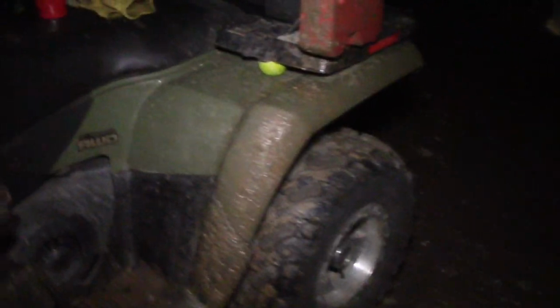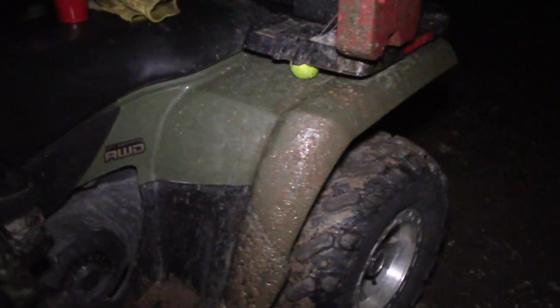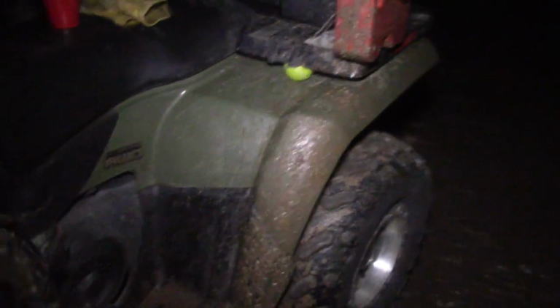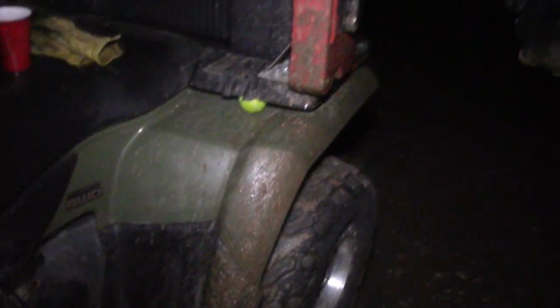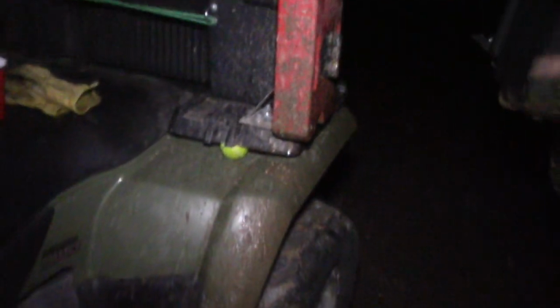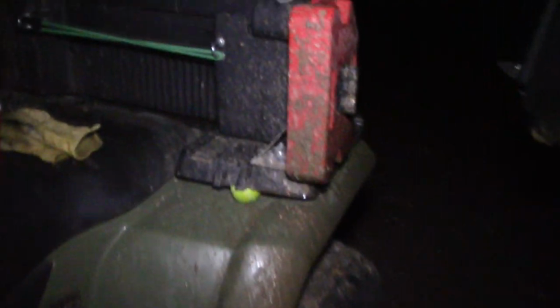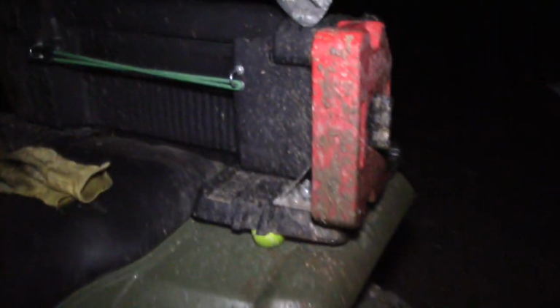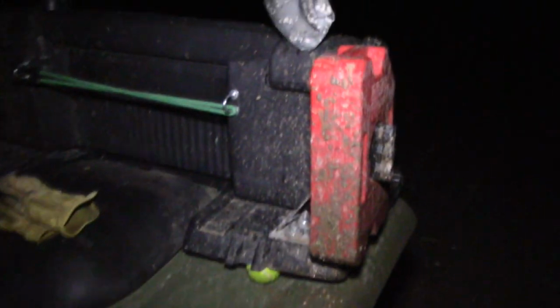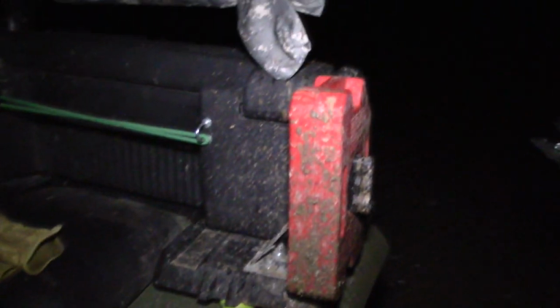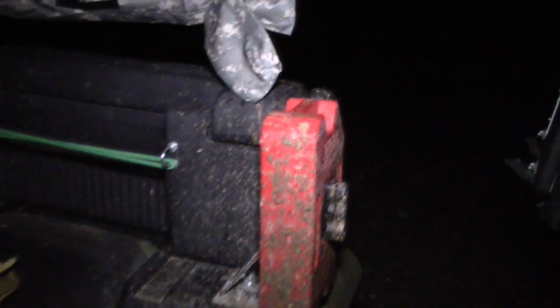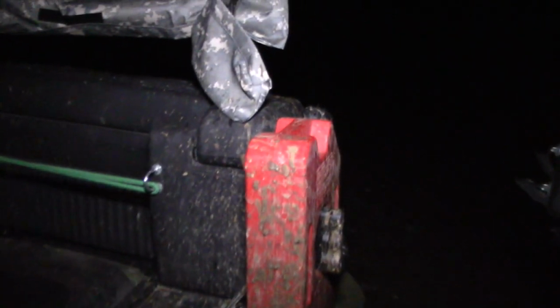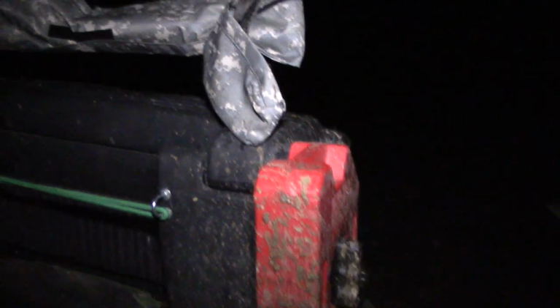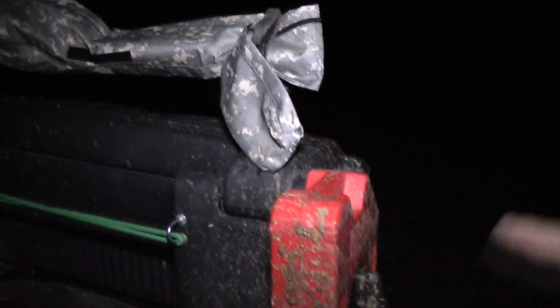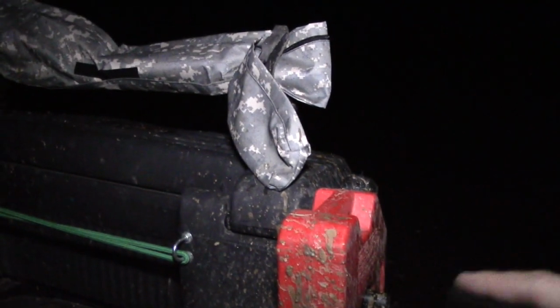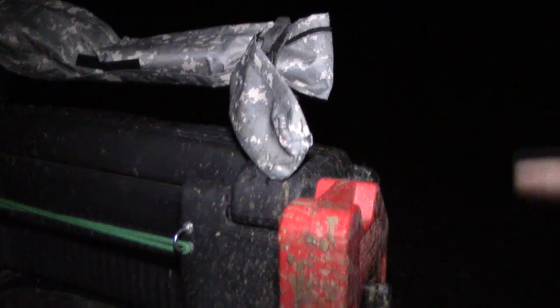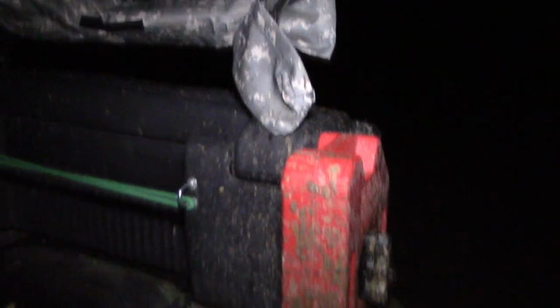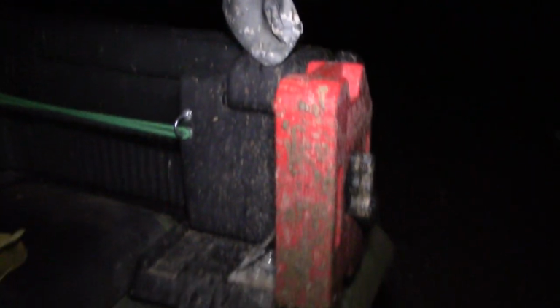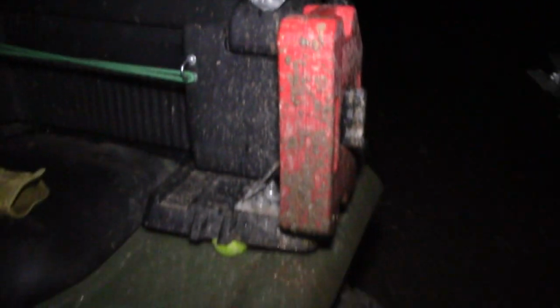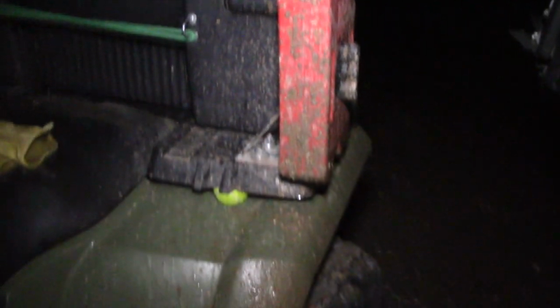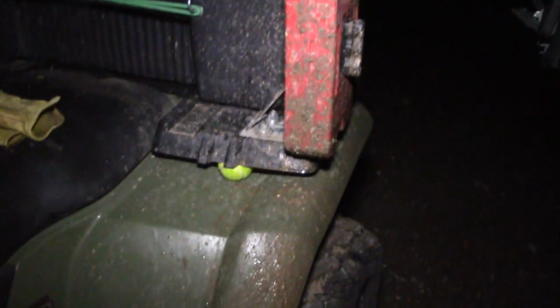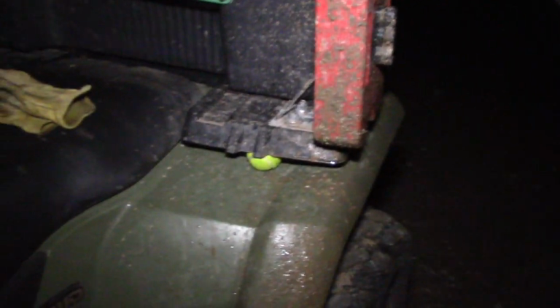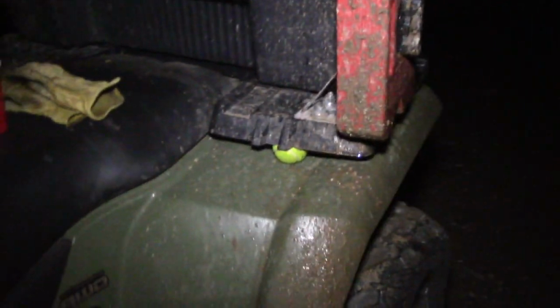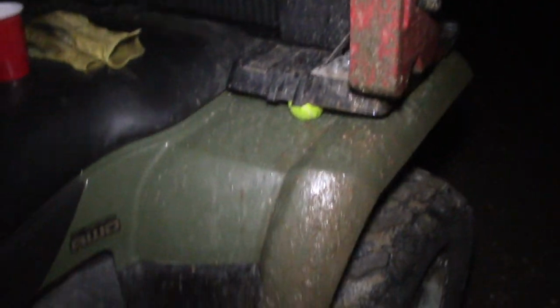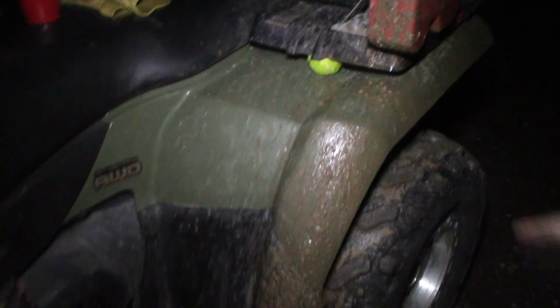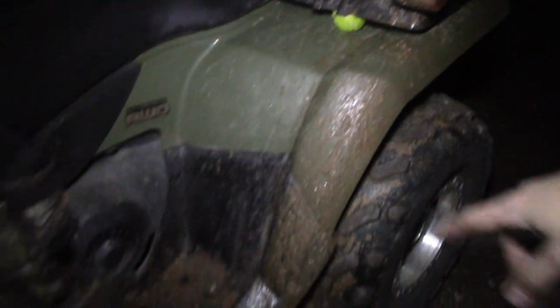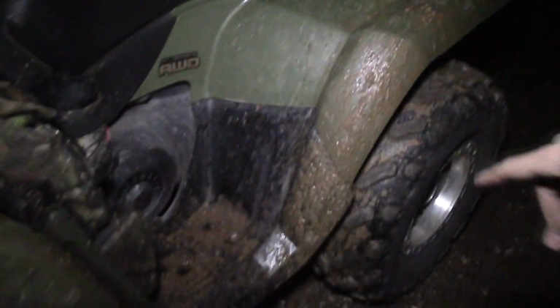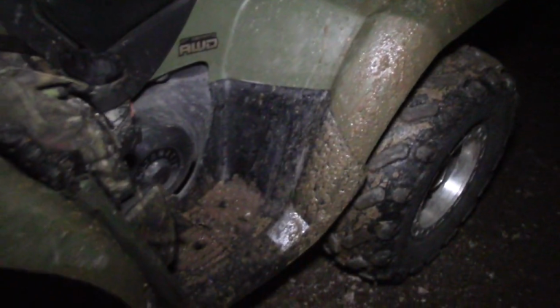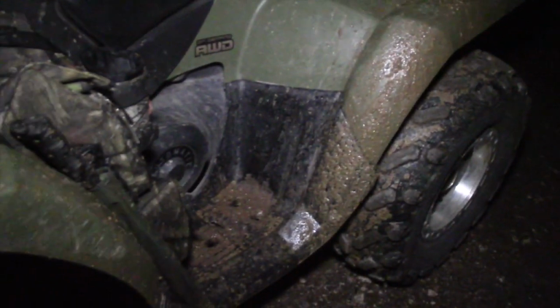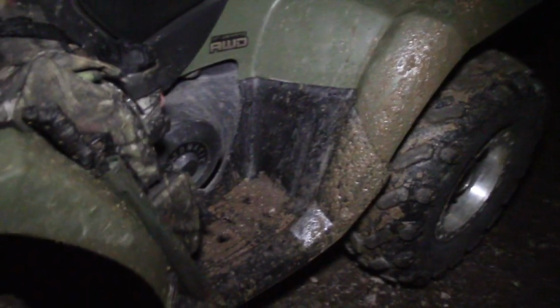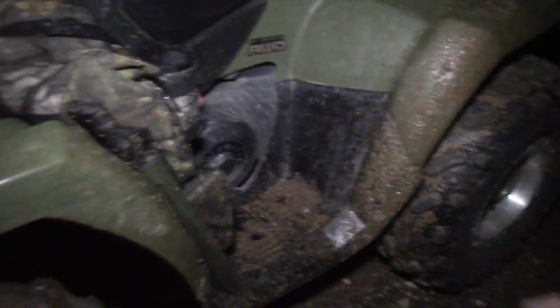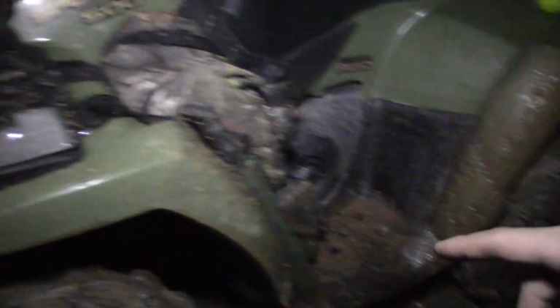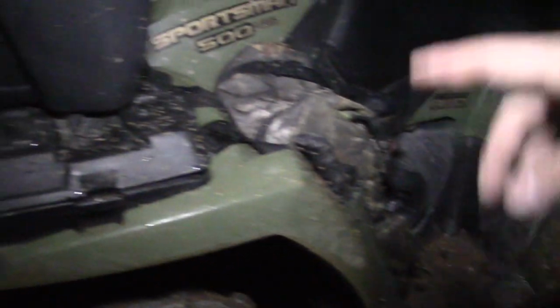On my brother's quad over here, he doesn't have the fender extenders and you can see he's got mud flung all the way up the side of his gas tank. Up on his box, as you can see, it's all muddy. His back rack is all muddy too.